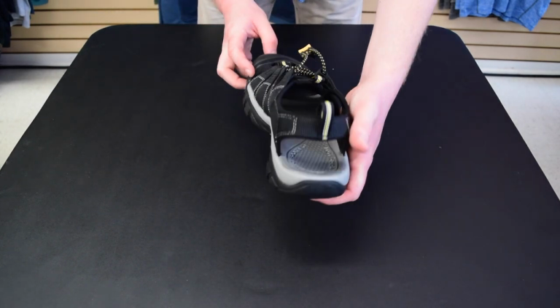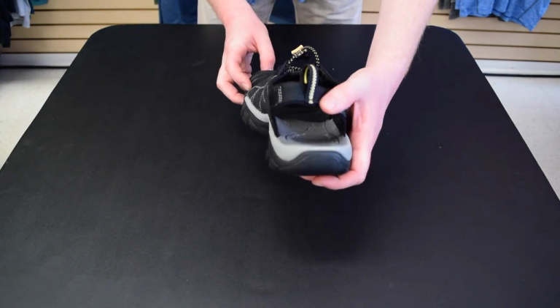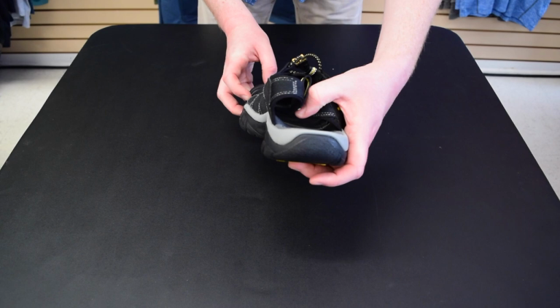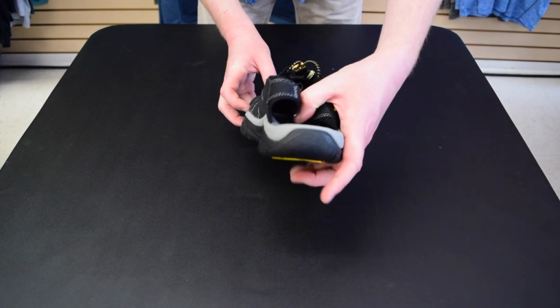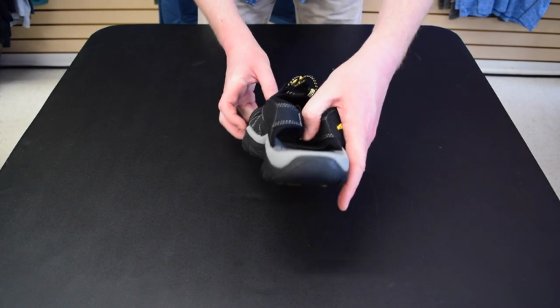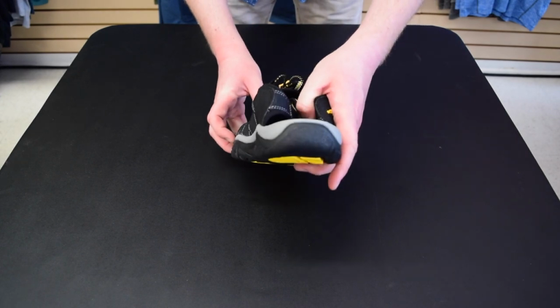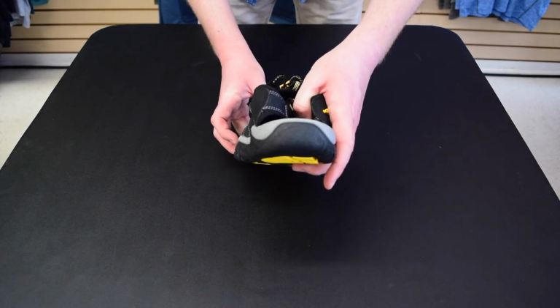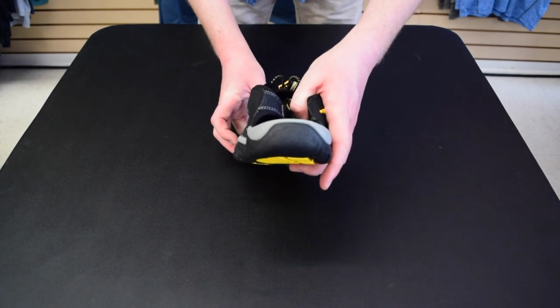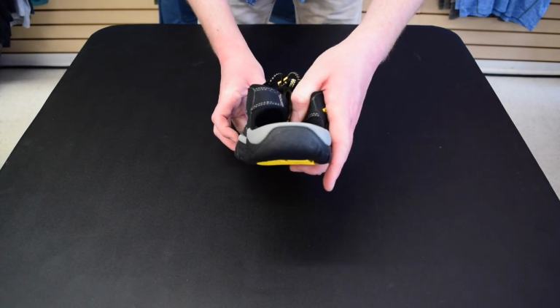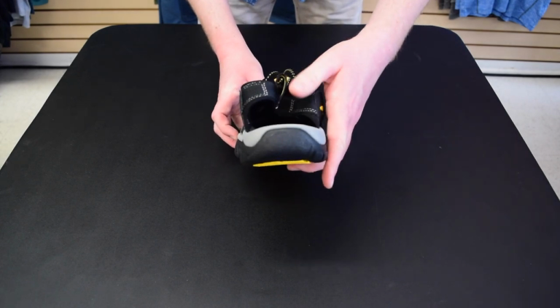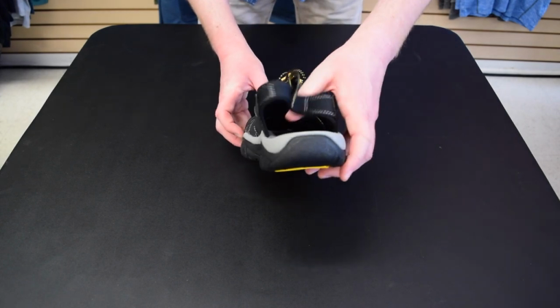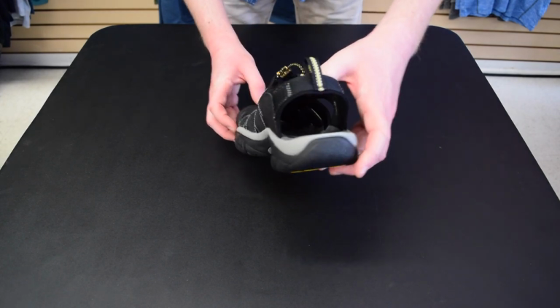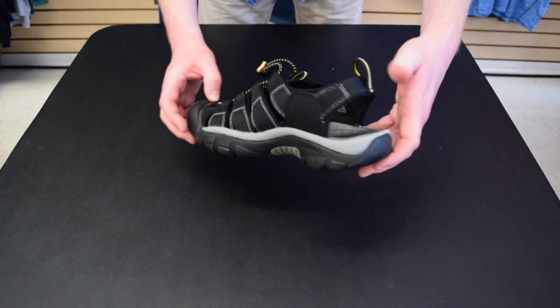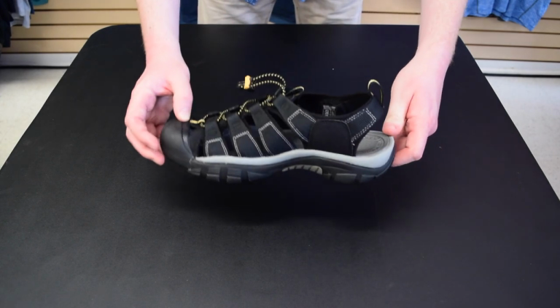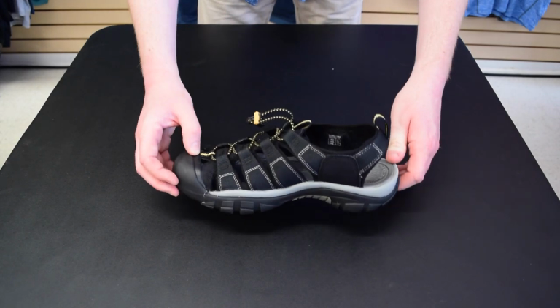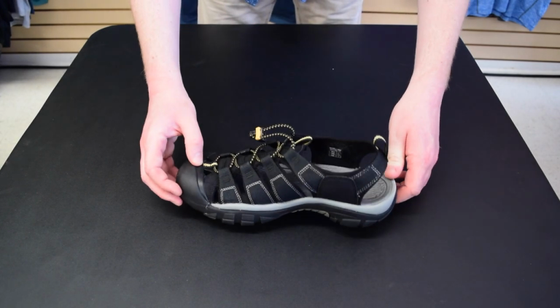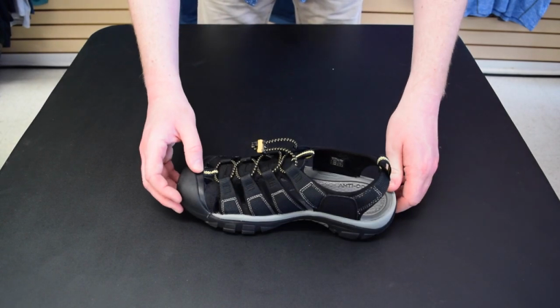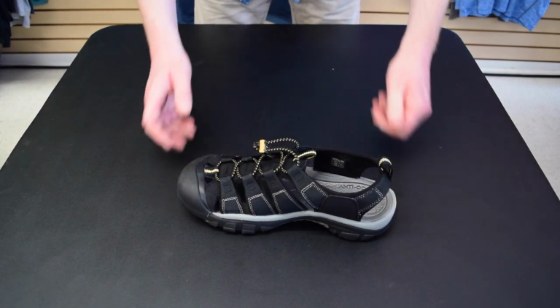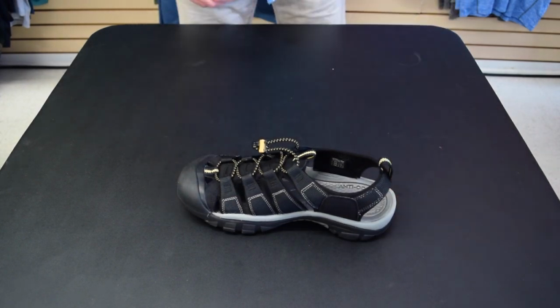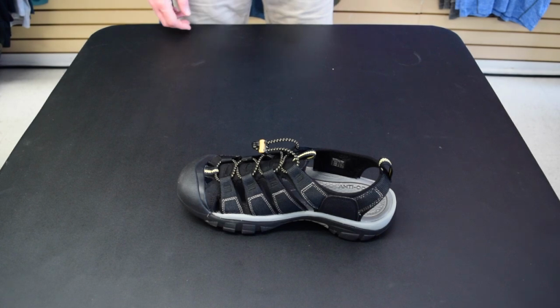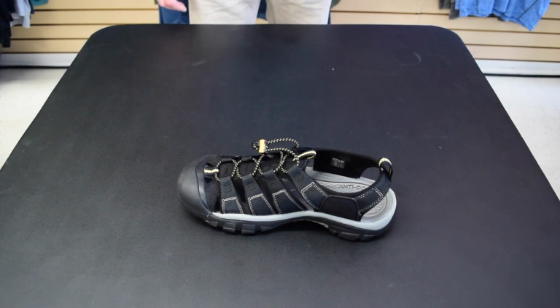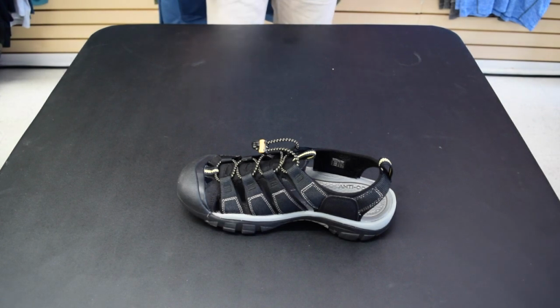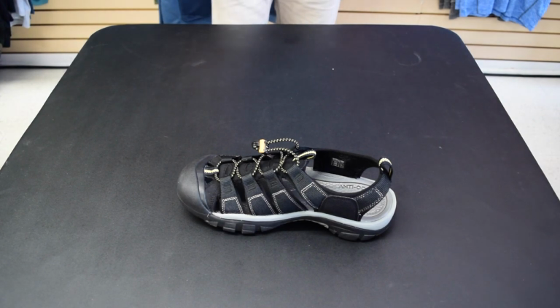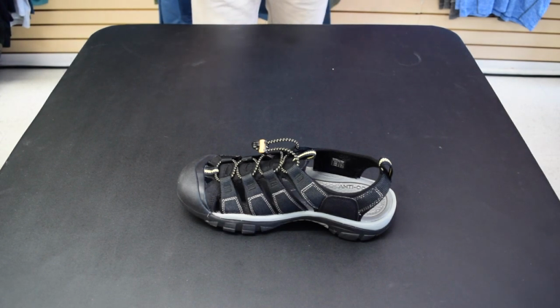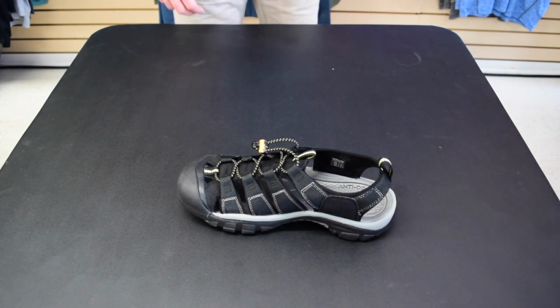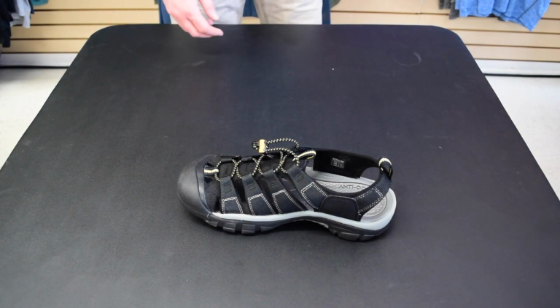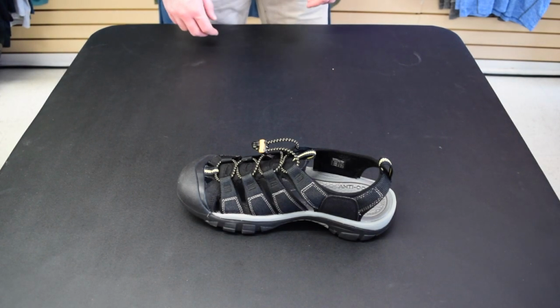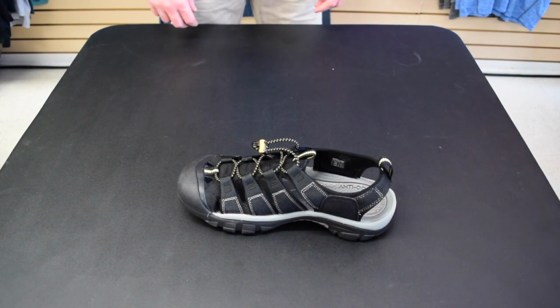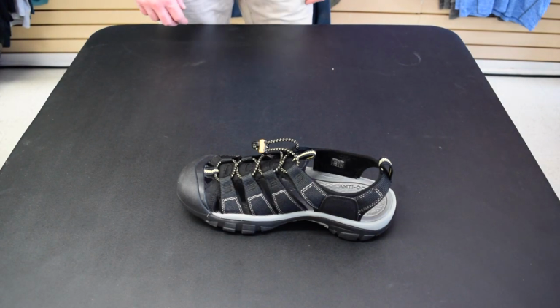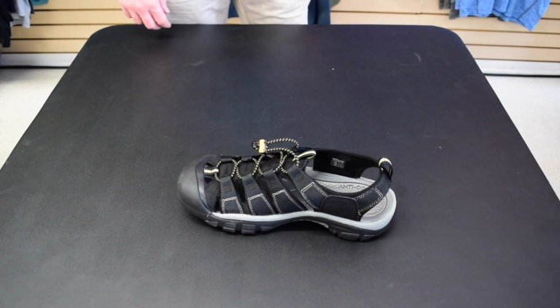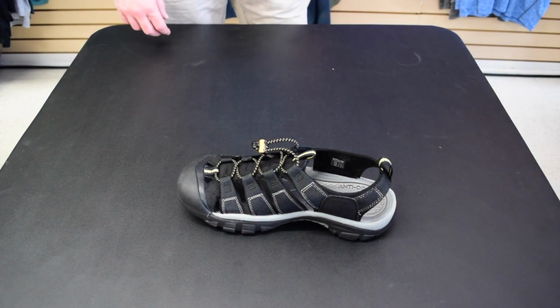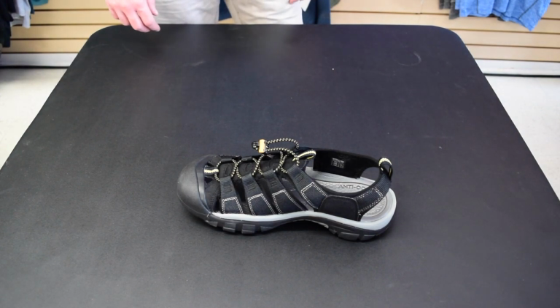We have left a link in the description if you would like to learn more about this technology. There is excellent design and cushioning throughout the entire footbed, making this sandal extremely comfortable.